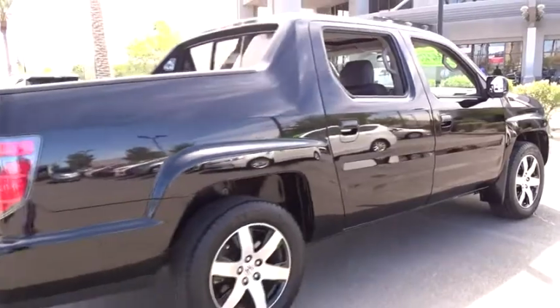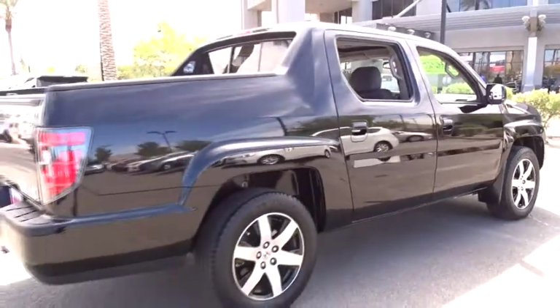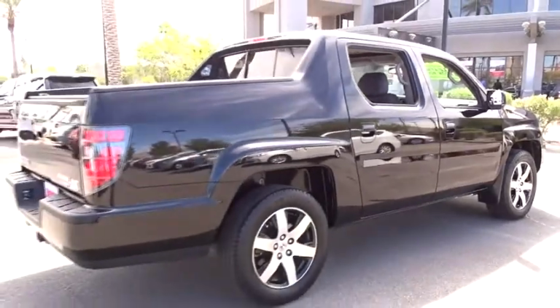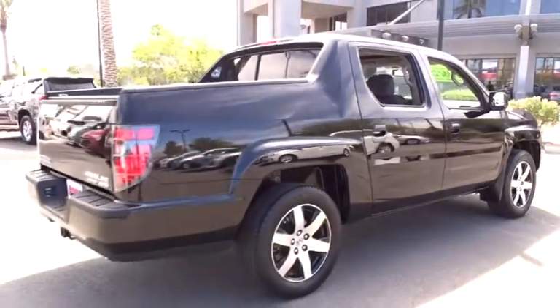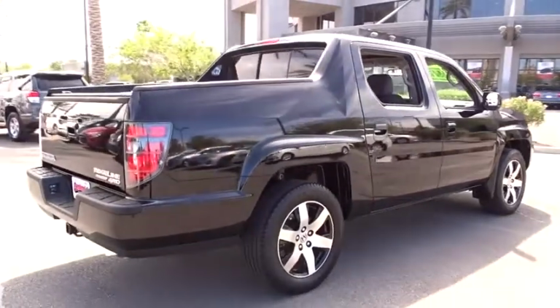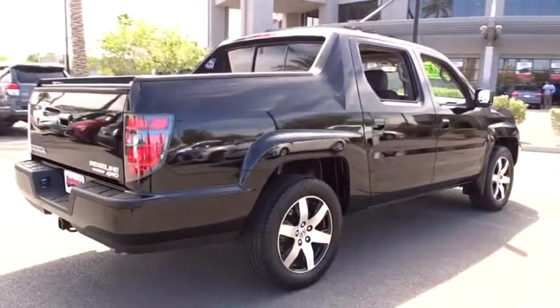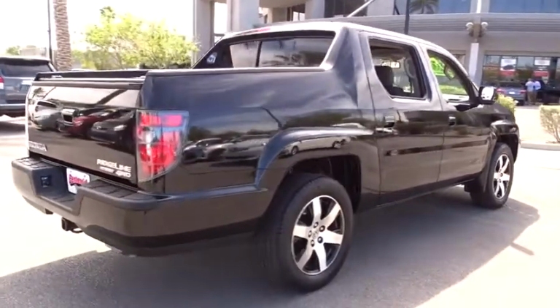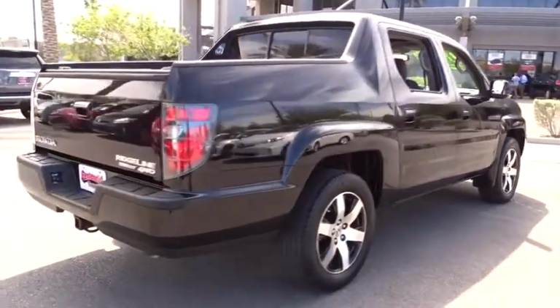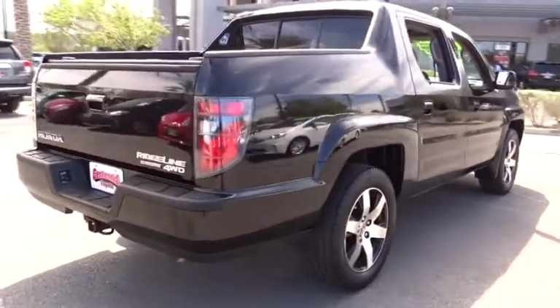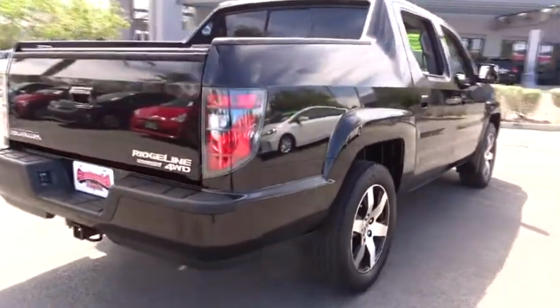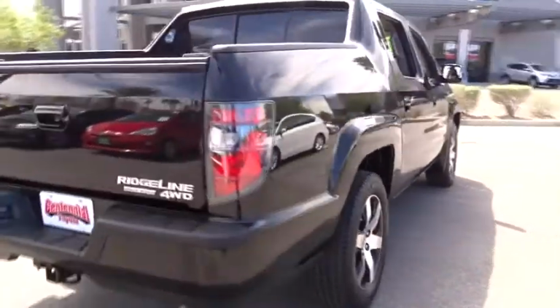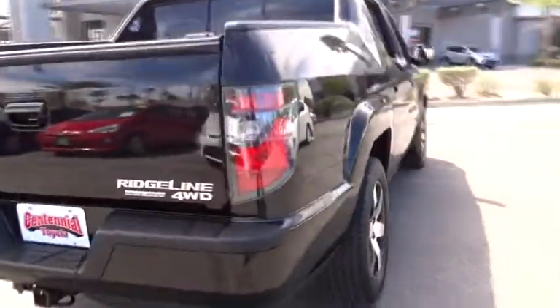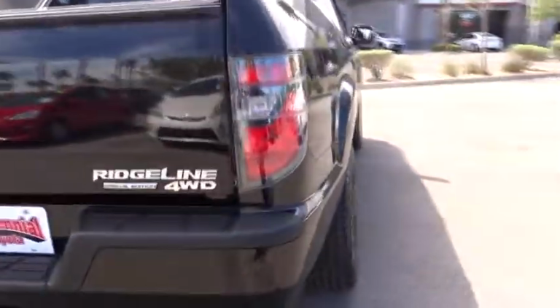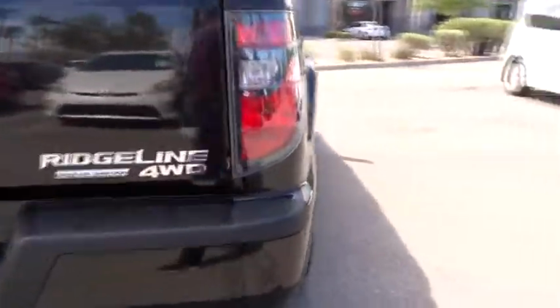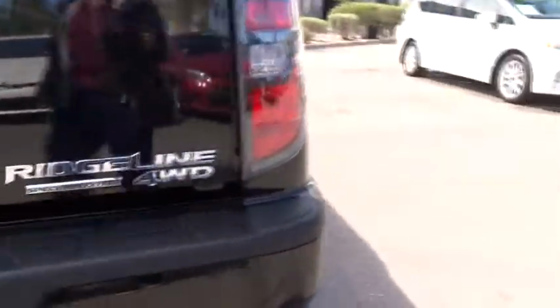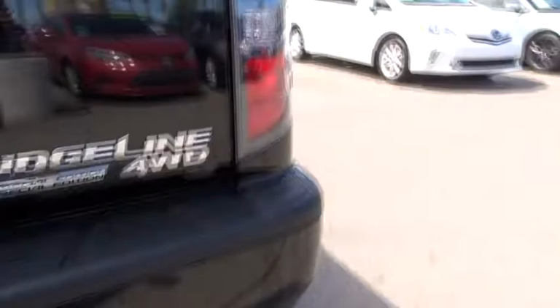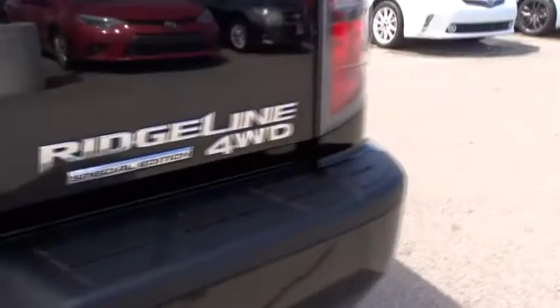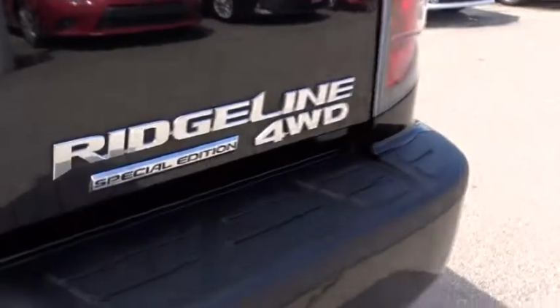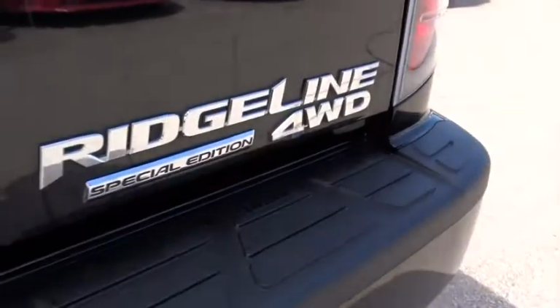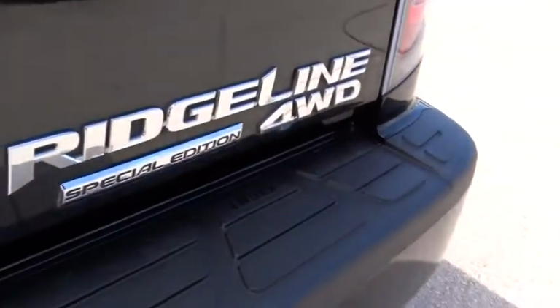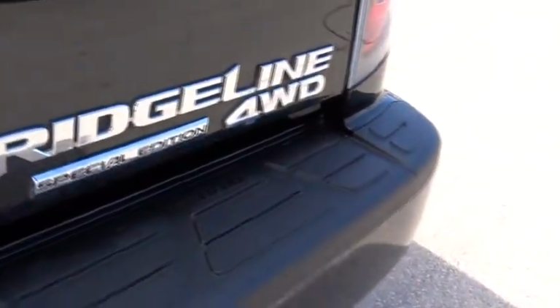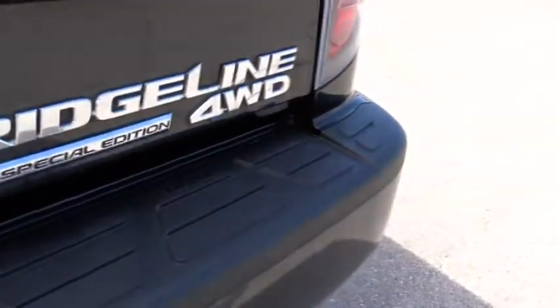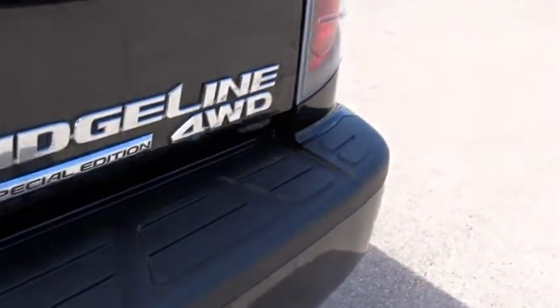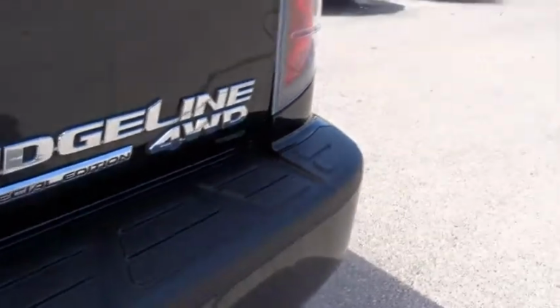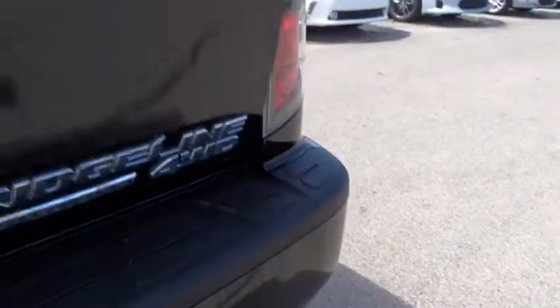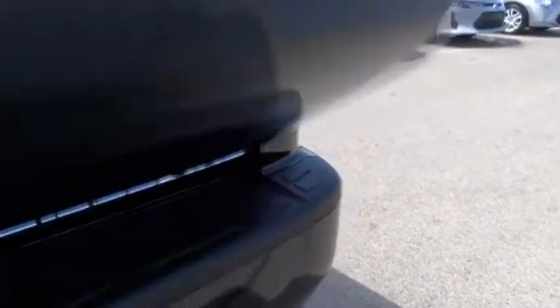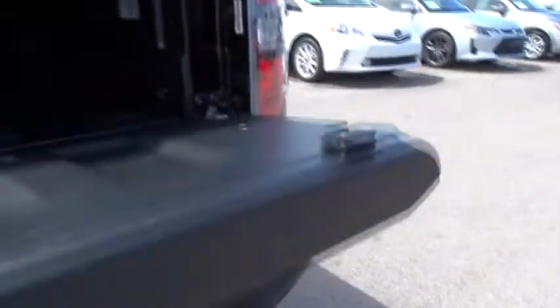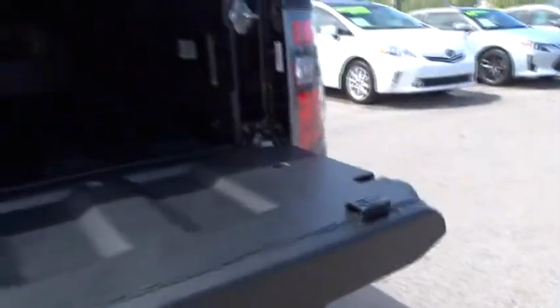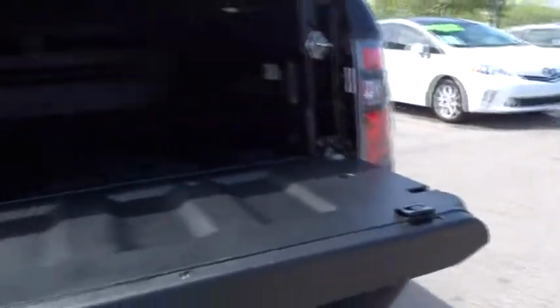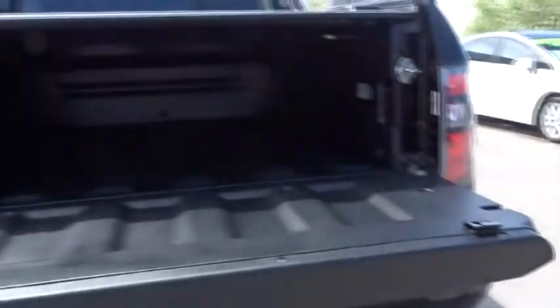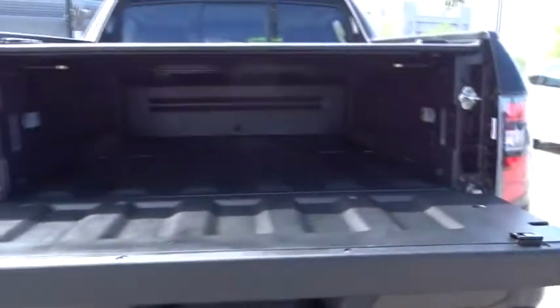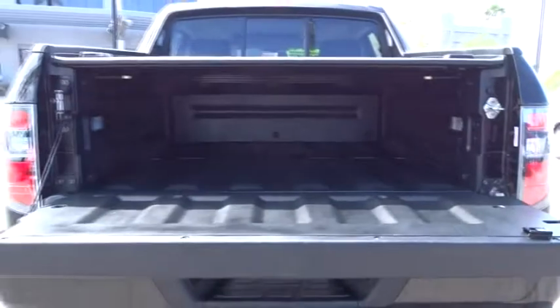This vehicle is Carfax certified, one owner, and qualifies for Carfax's buyback guarantee. Take this vehicle for a spin and see why so many shoppers are now proud owners.